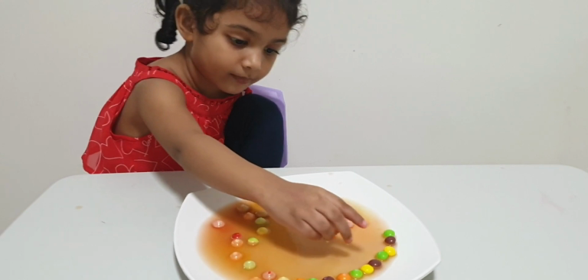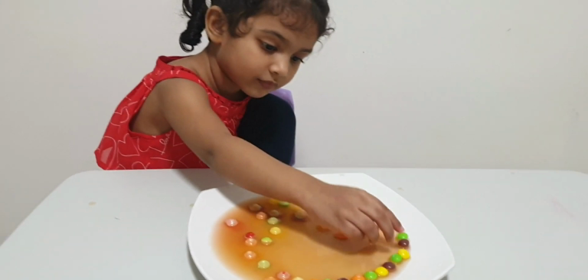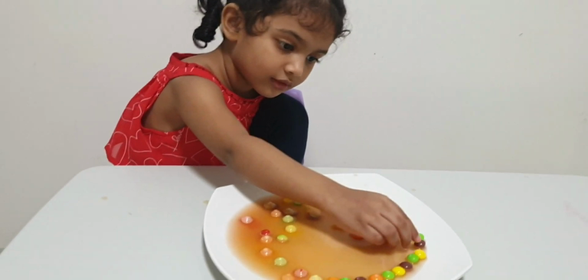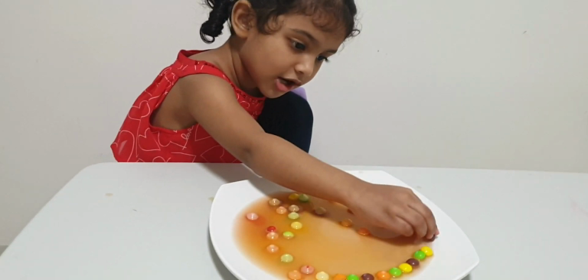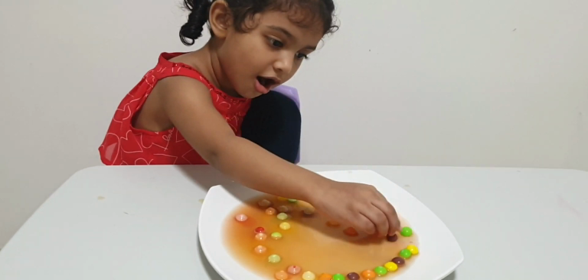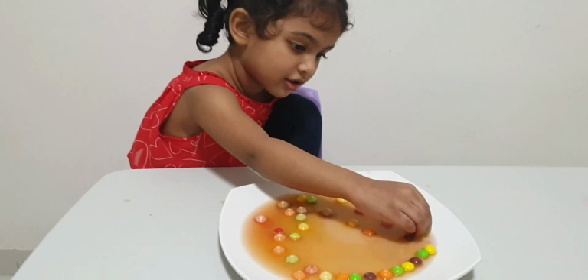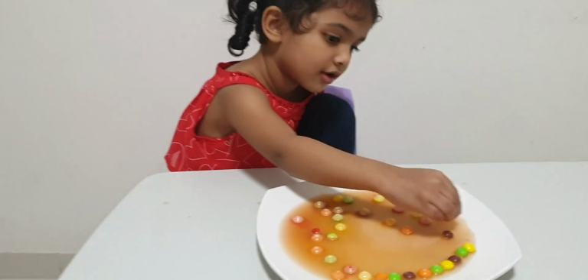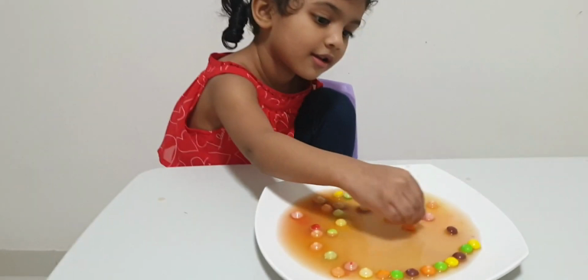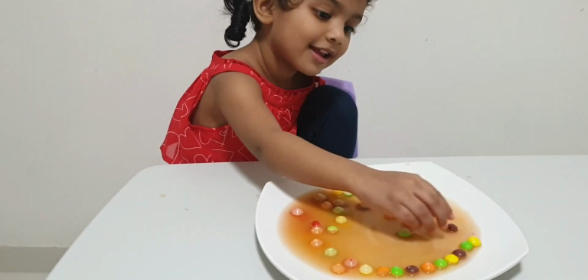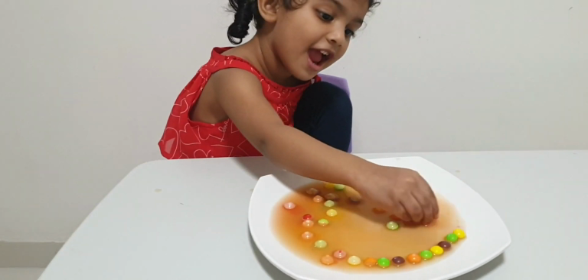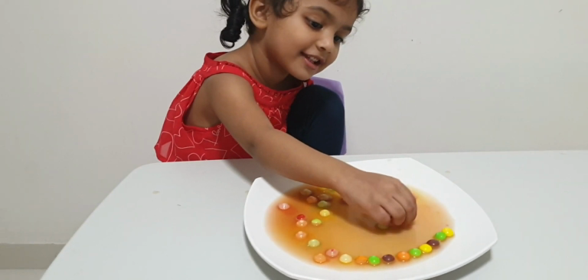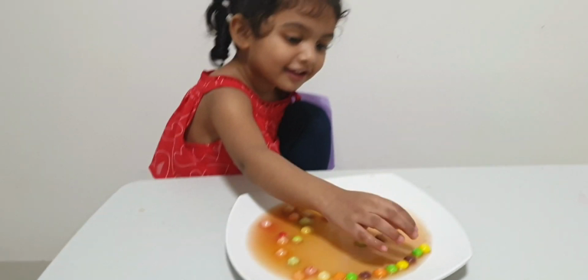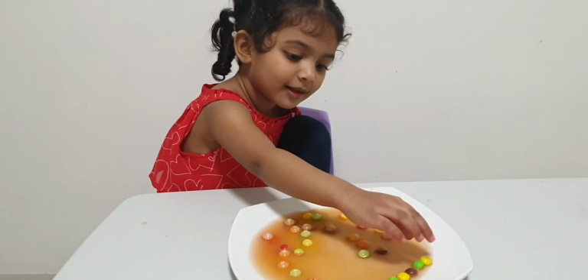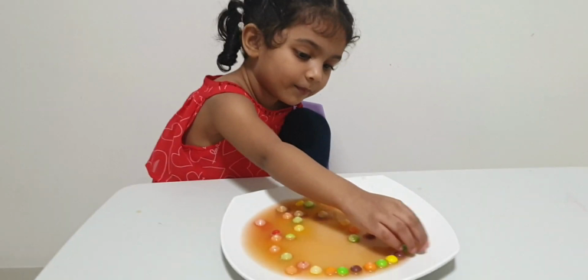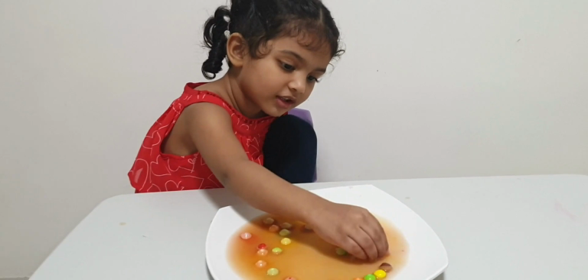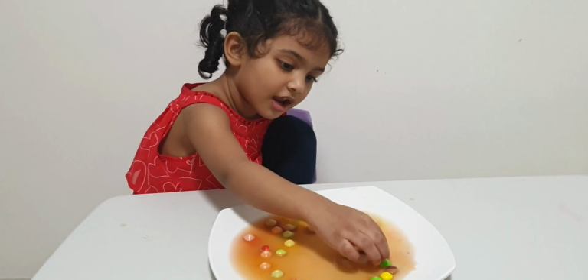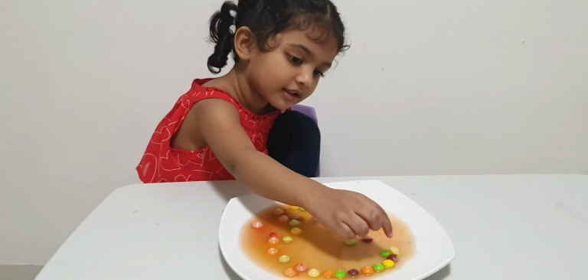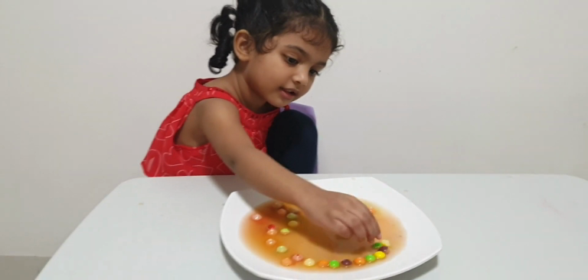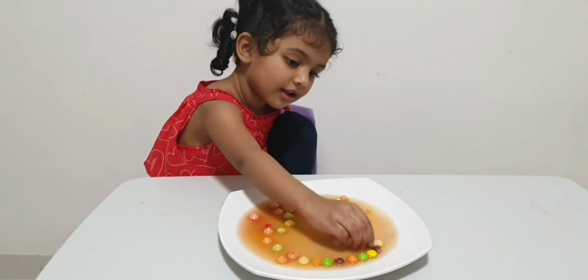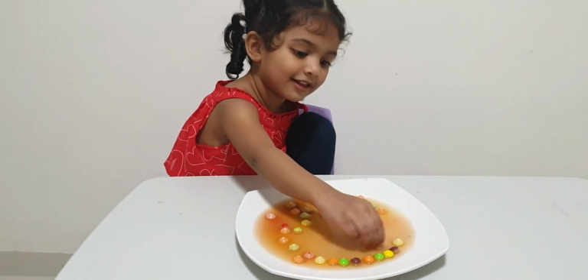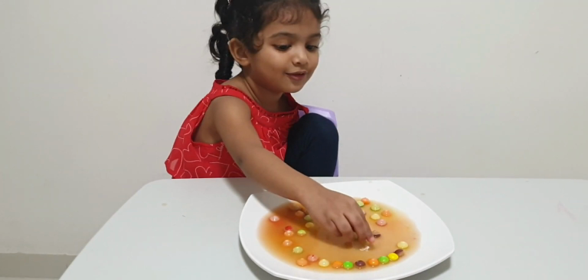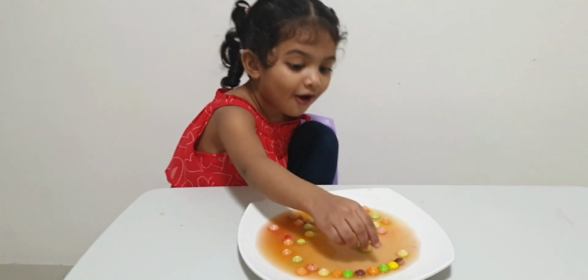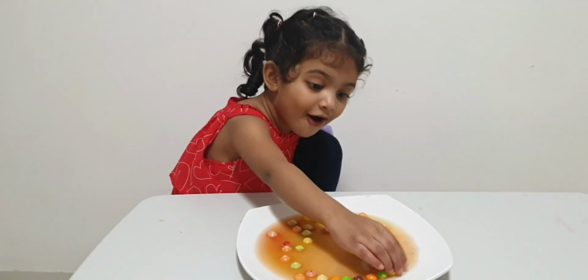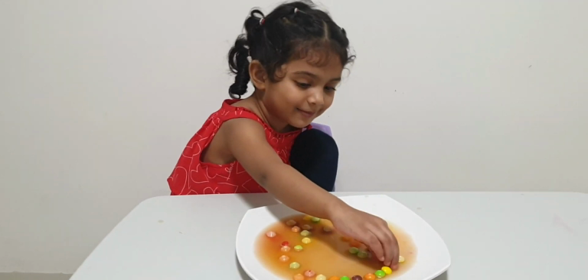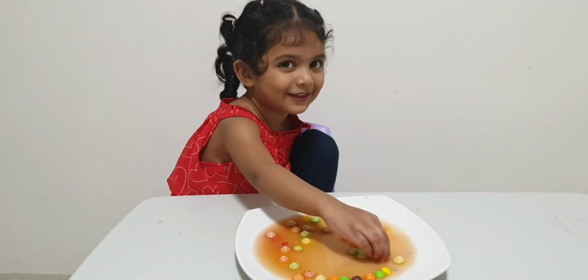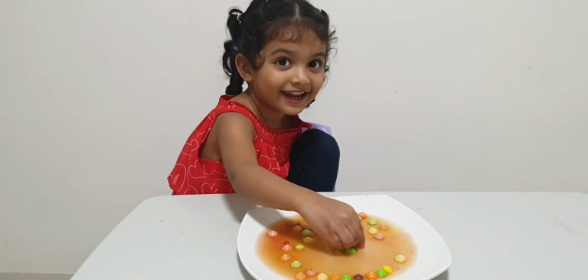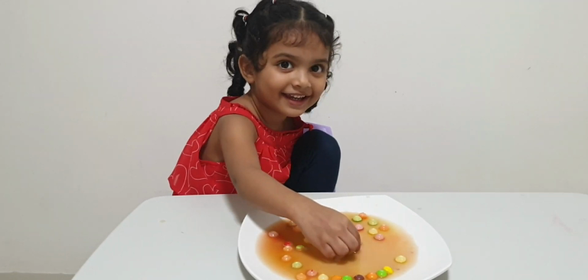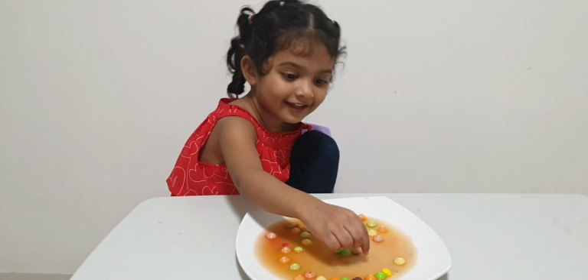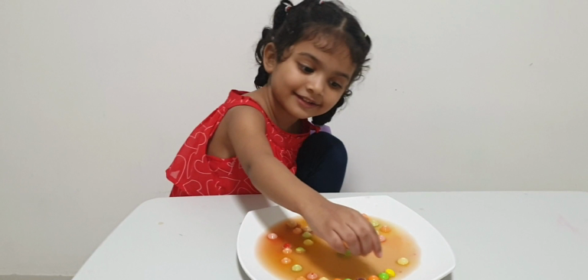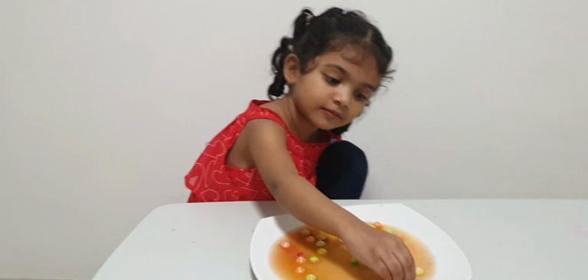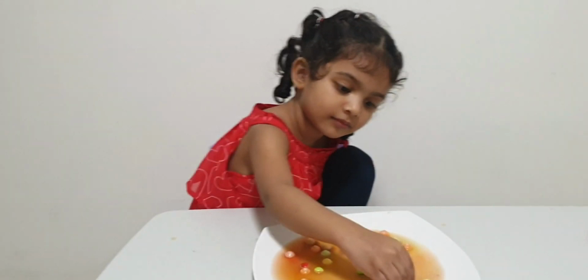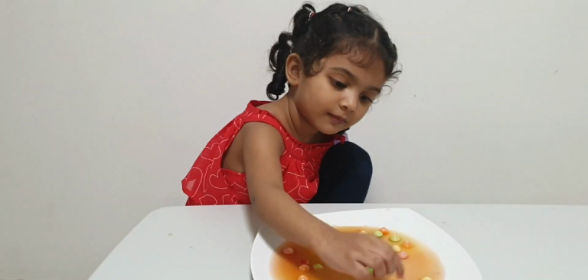You like the colors? Yes. You like the experiment? Yes. You enjoy it? Yes. Now let's do another experiment!